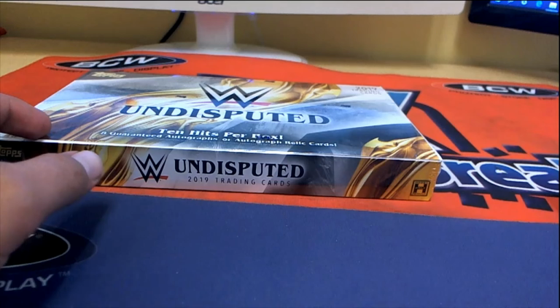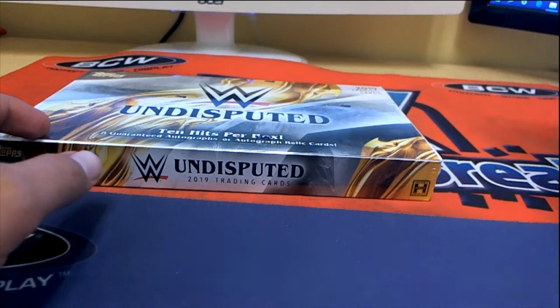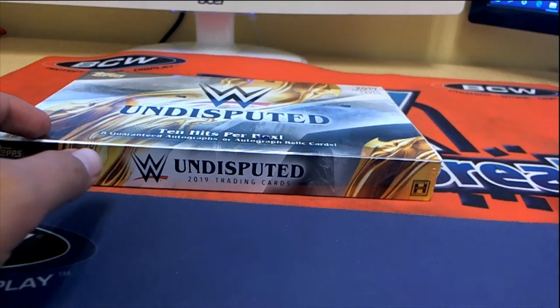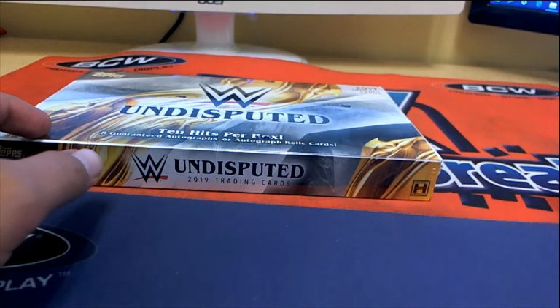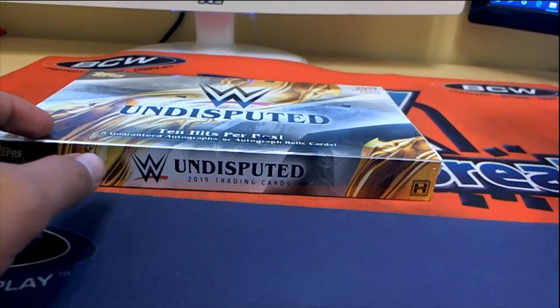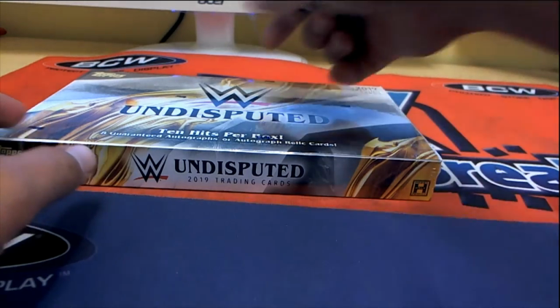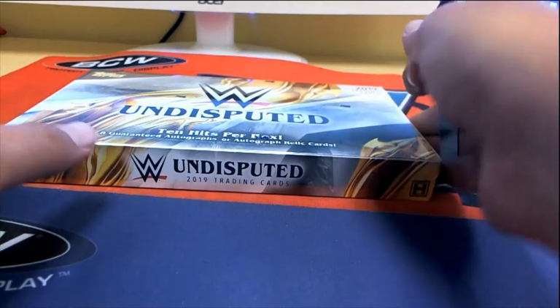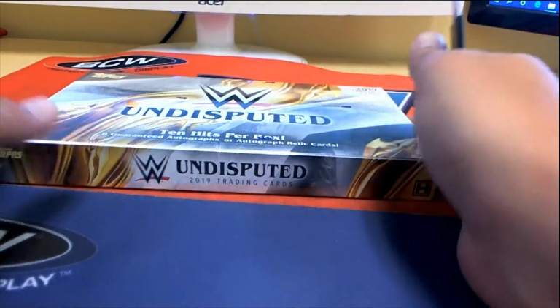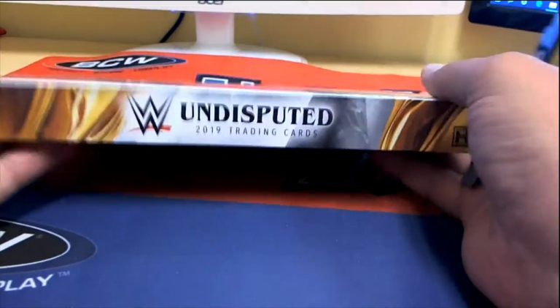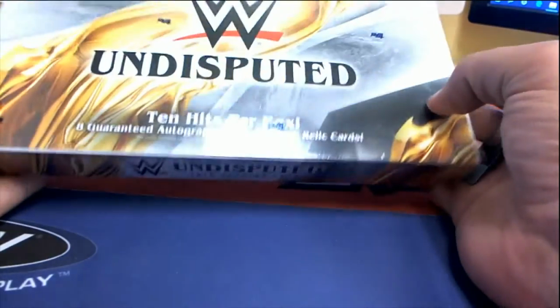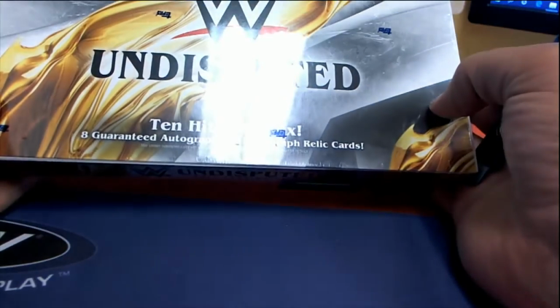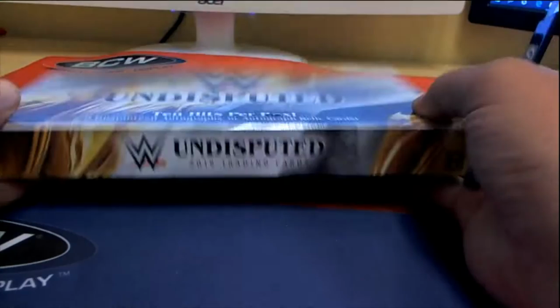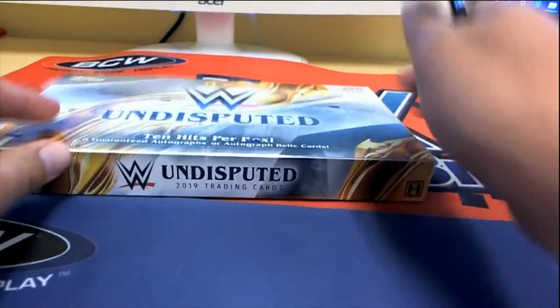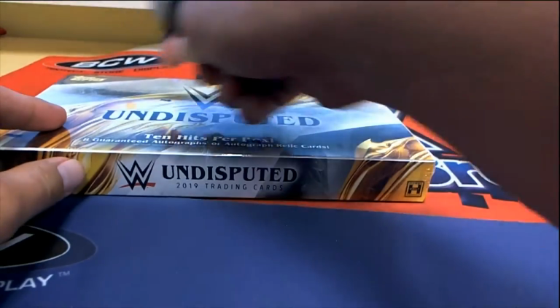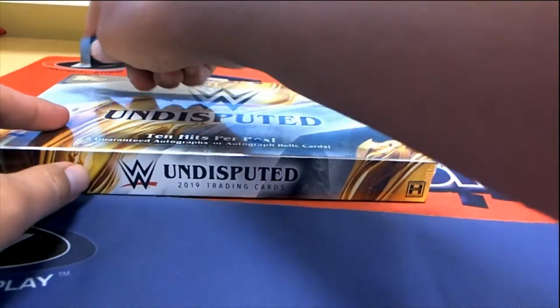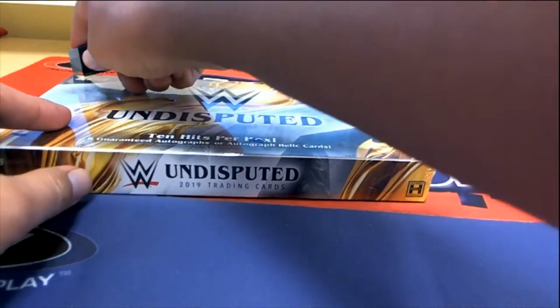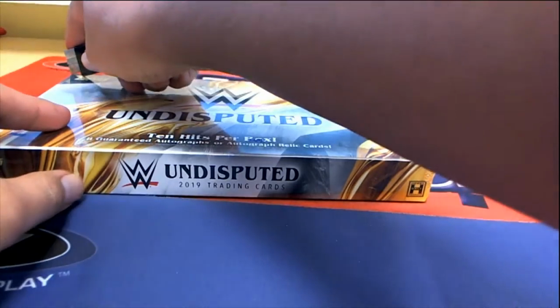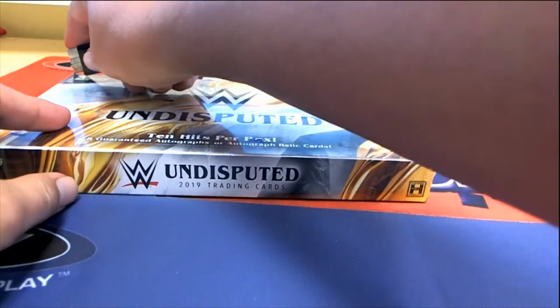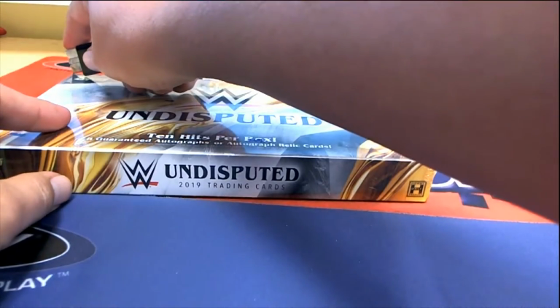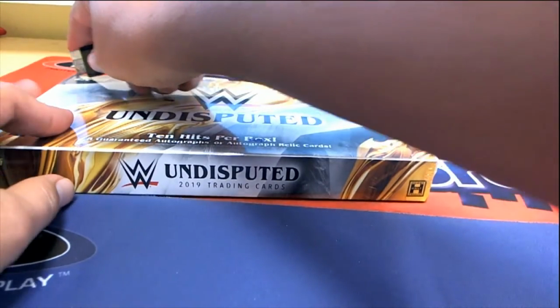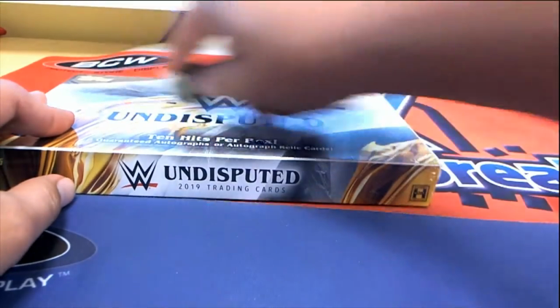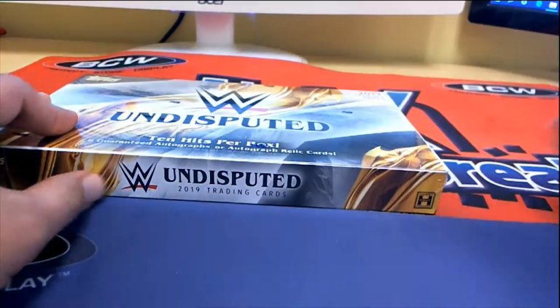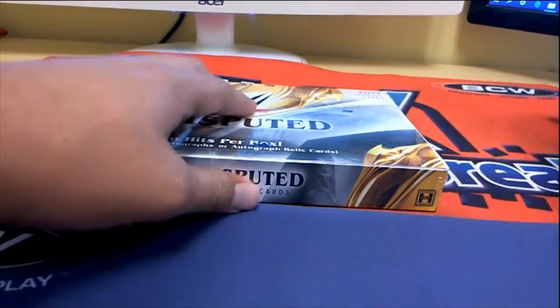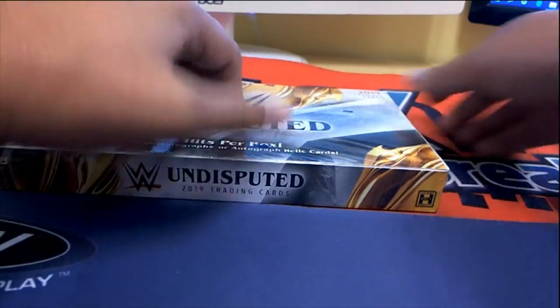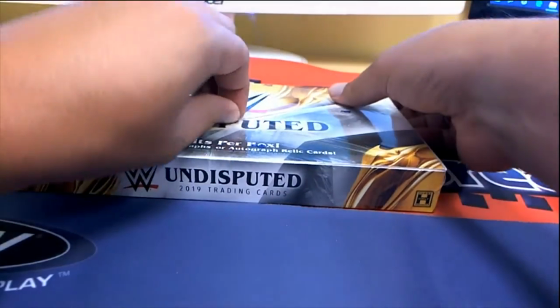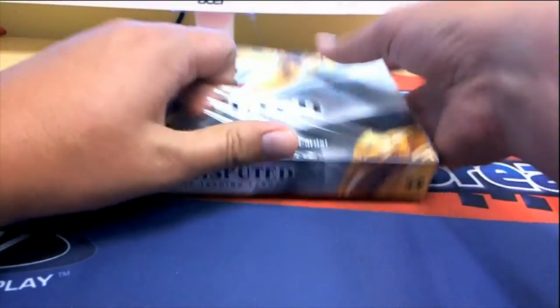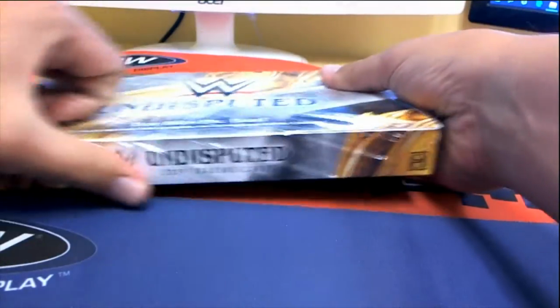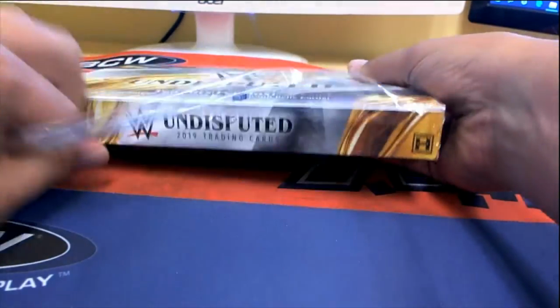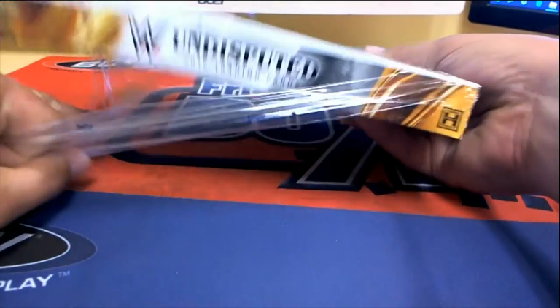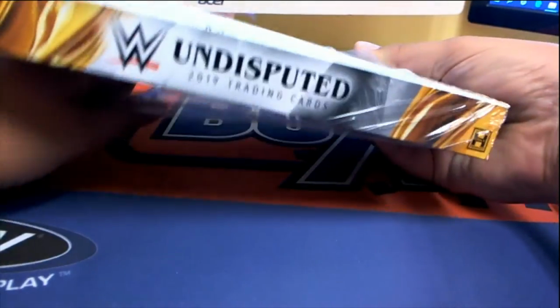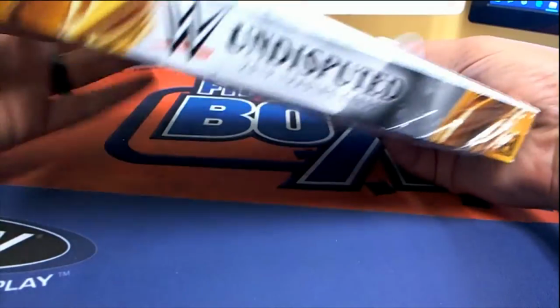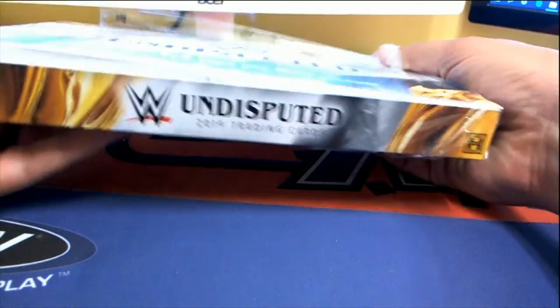Hey Troy, see you picking up a pick-your-pack Topps Undisputed brand new box here — let's open it up. So Troy can pick his pack.